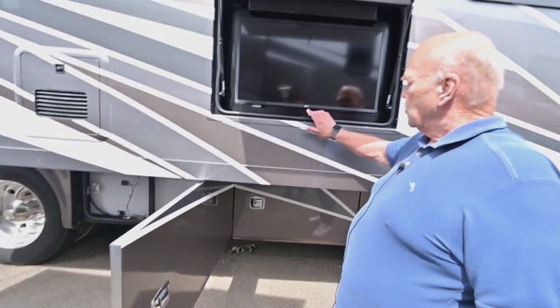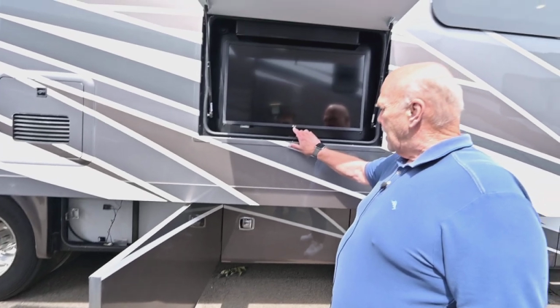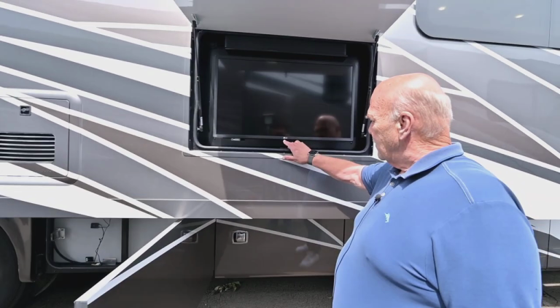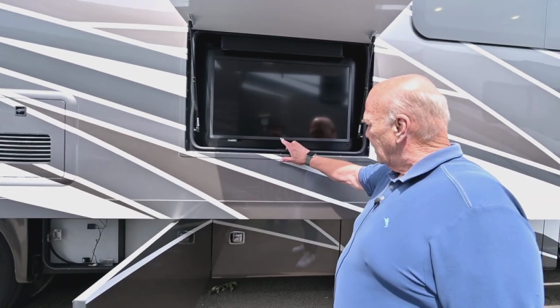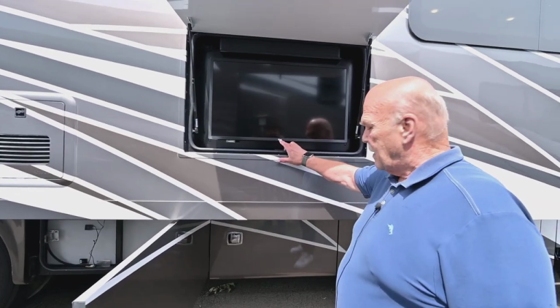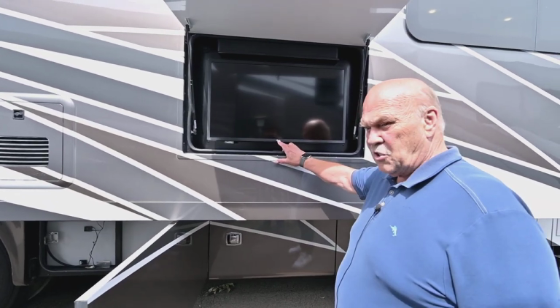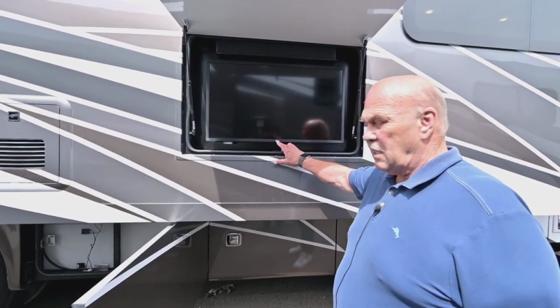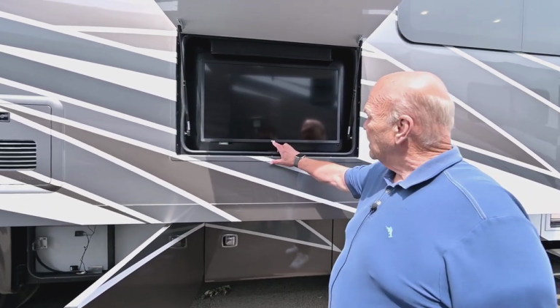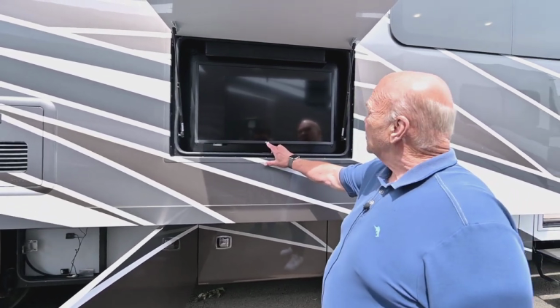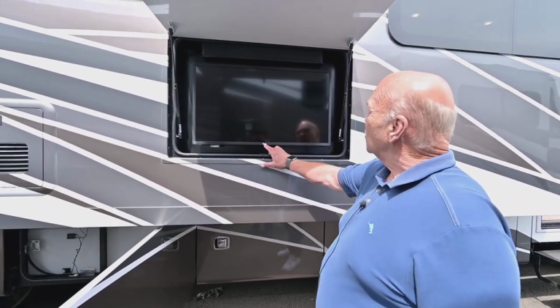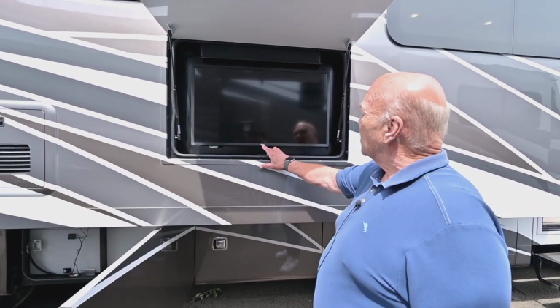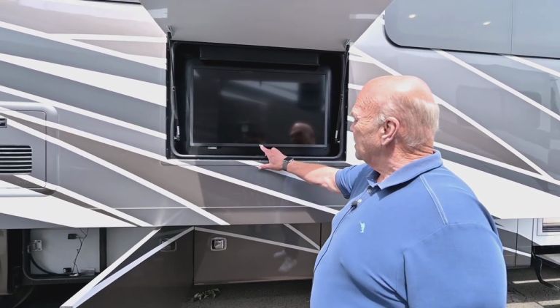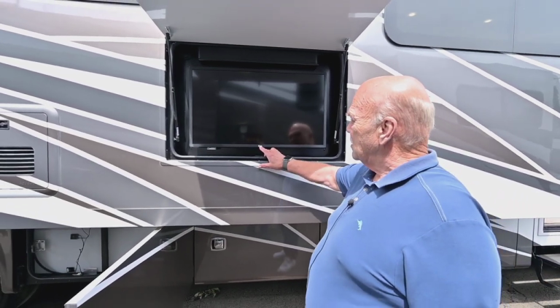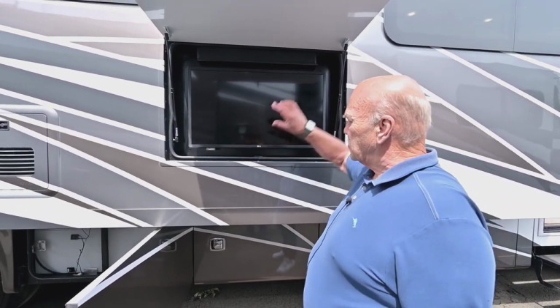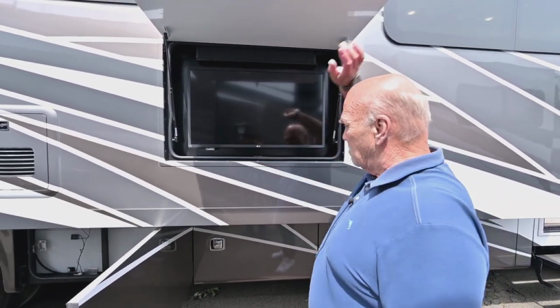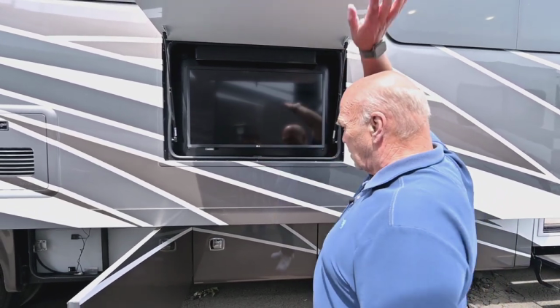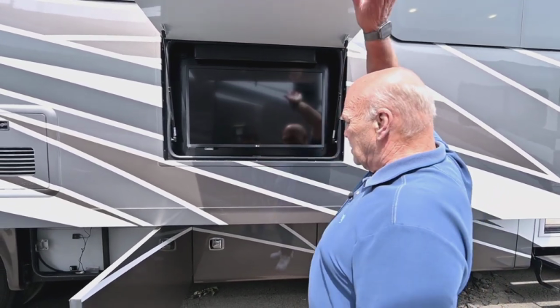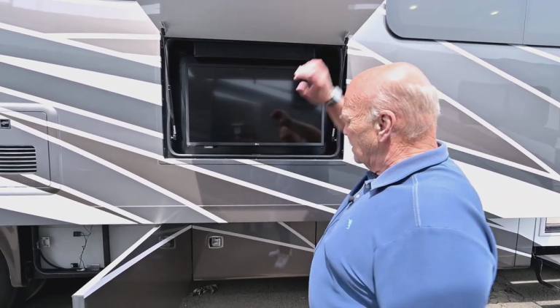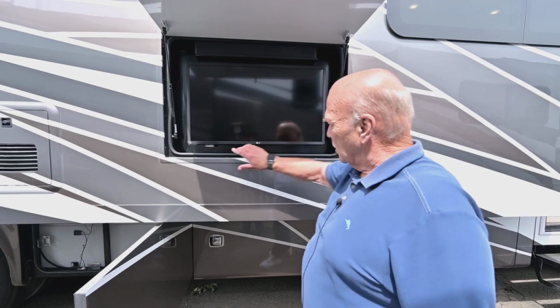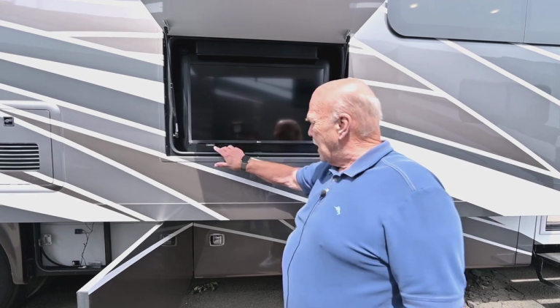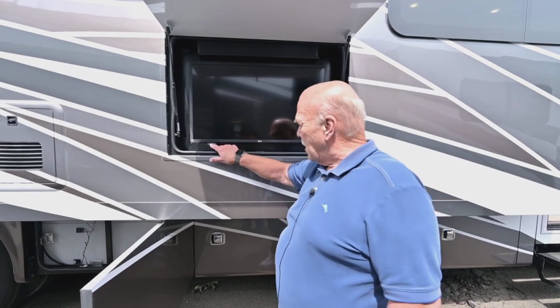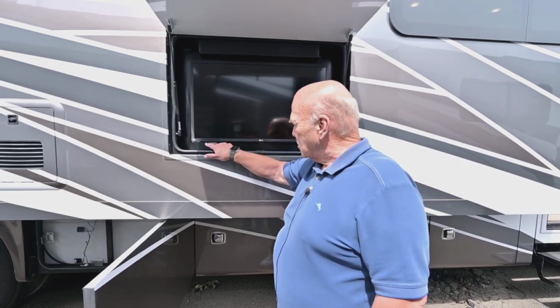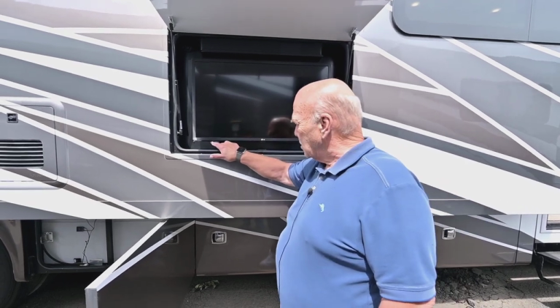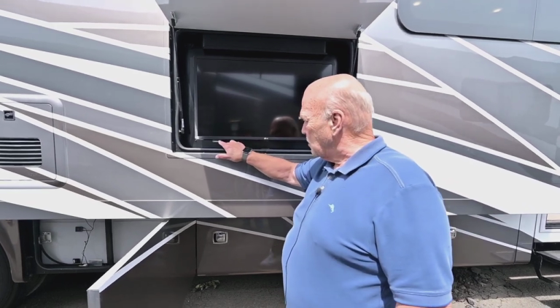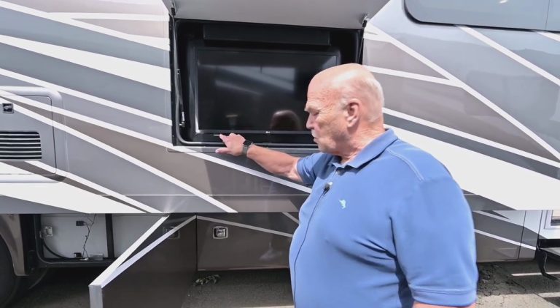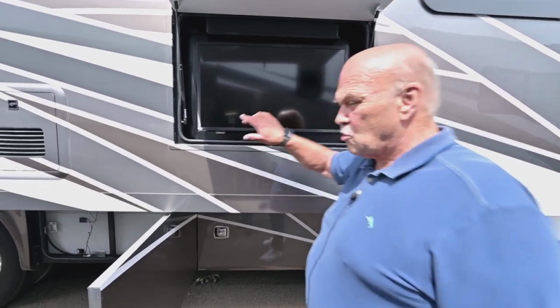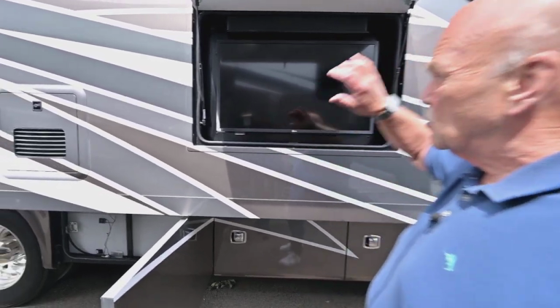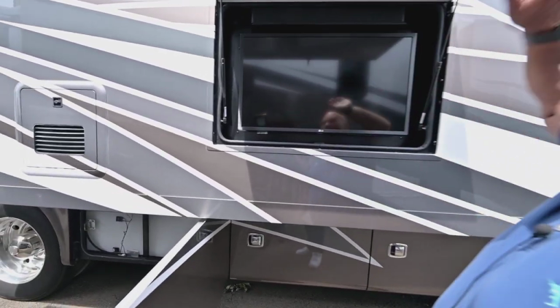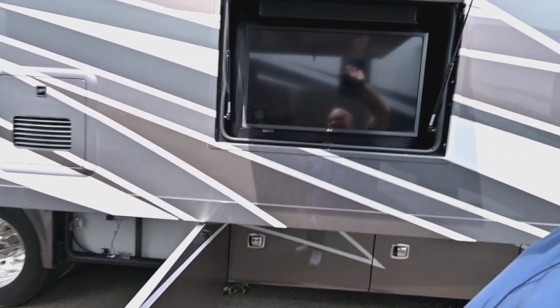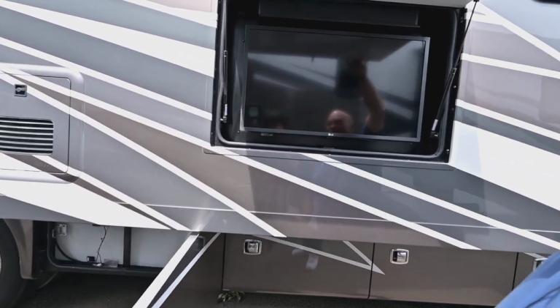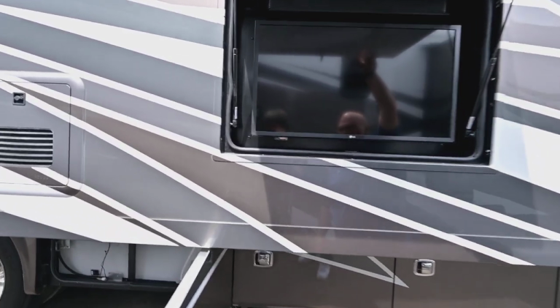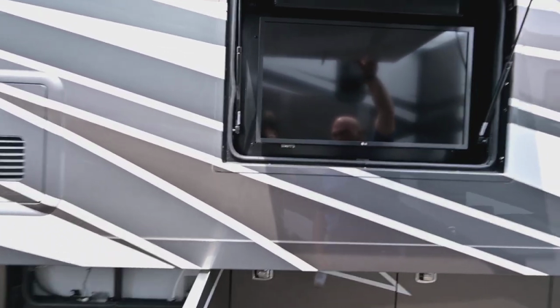You have LG TVs — they're all smart TVs with sound bars. These little black boxes you see throughout the coach mean one remote works them all.